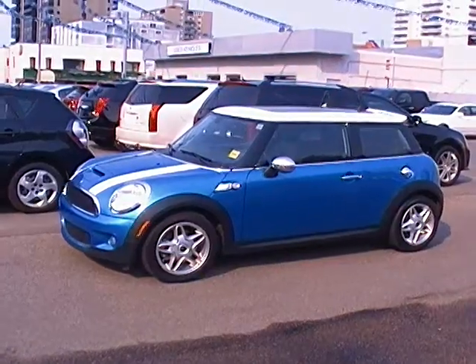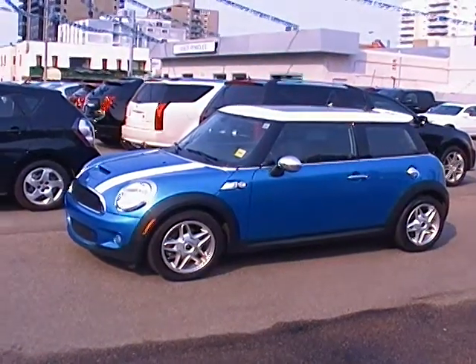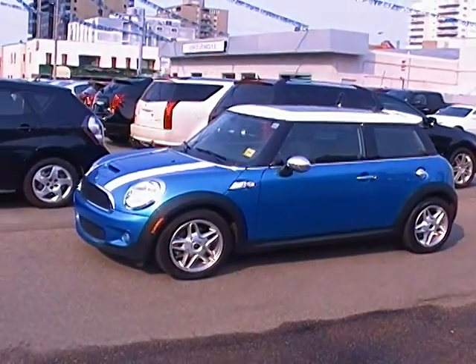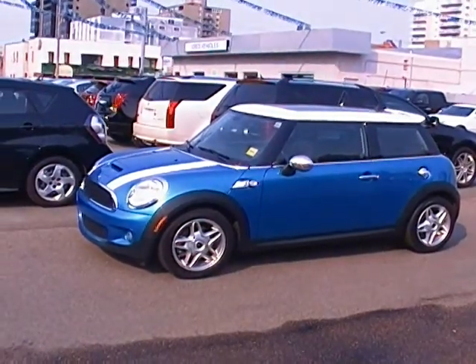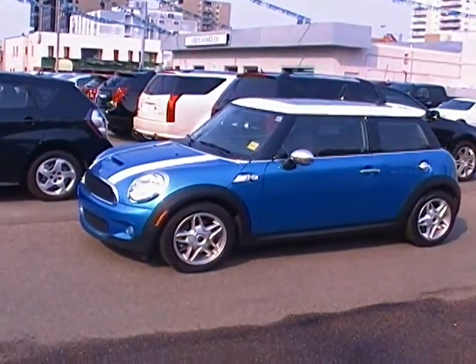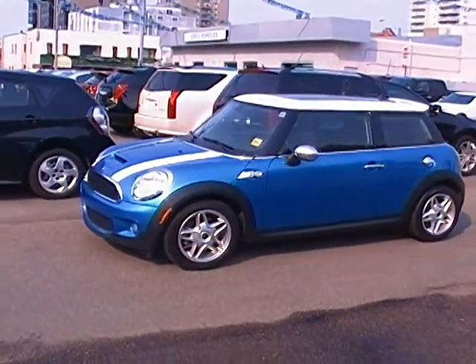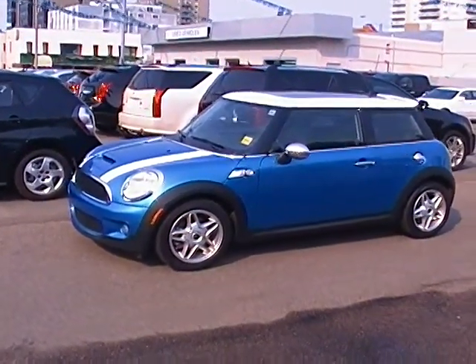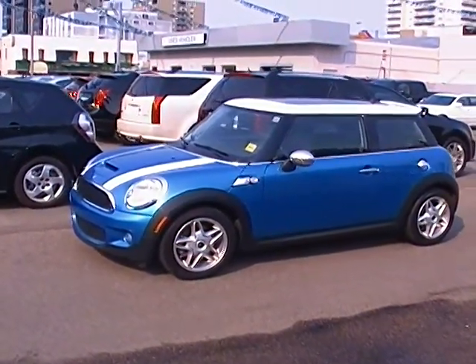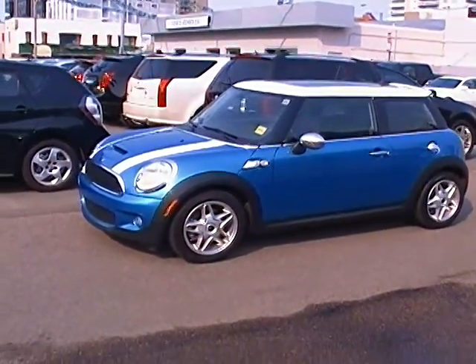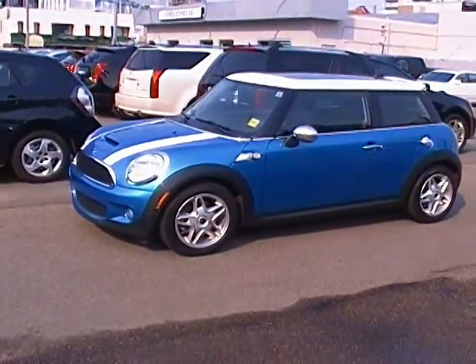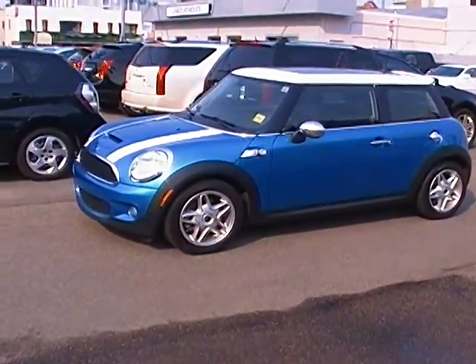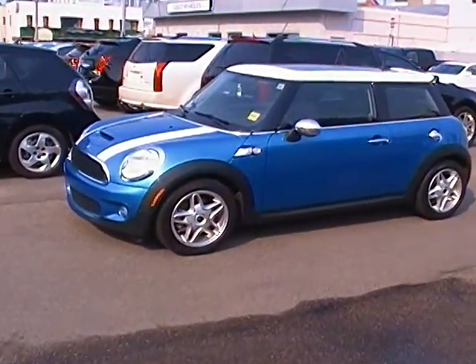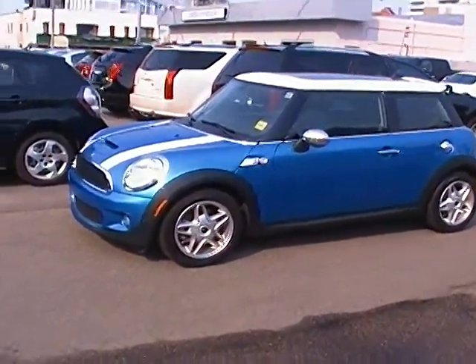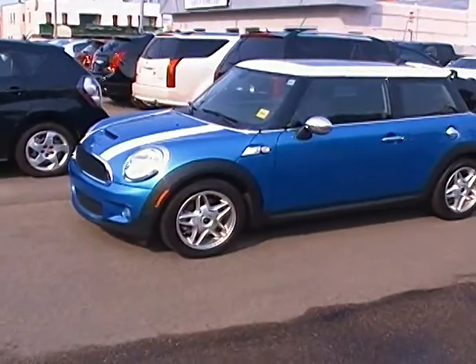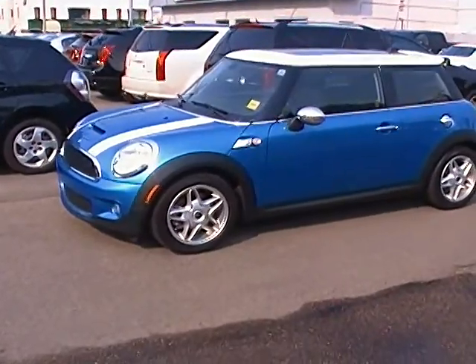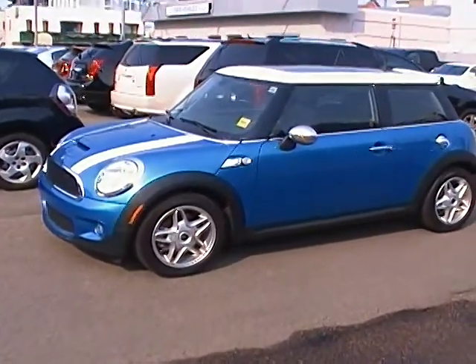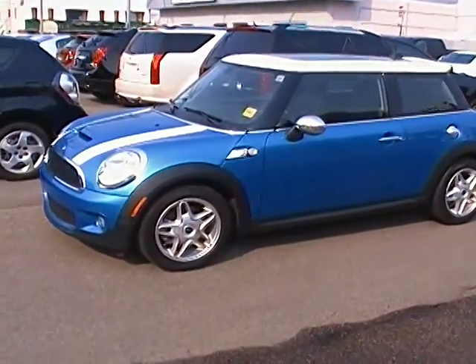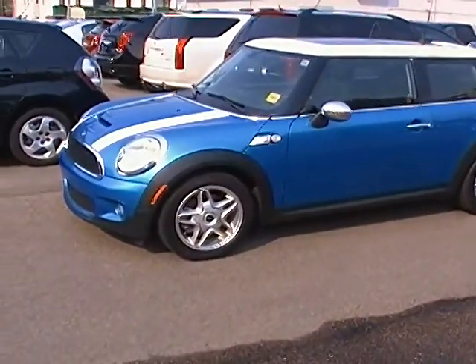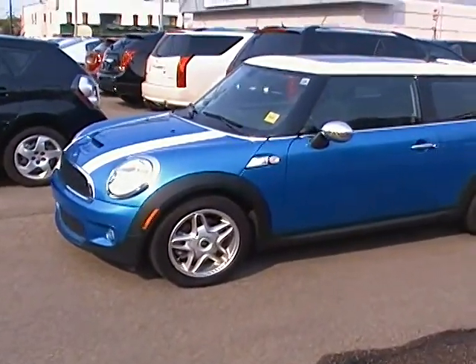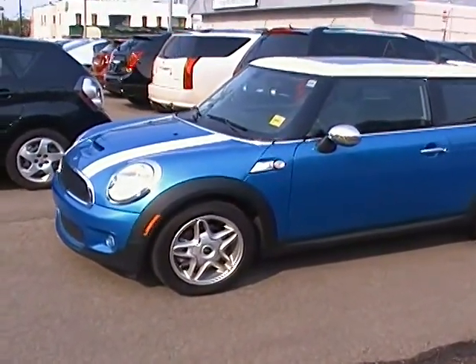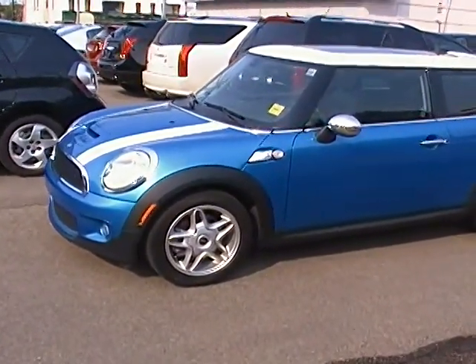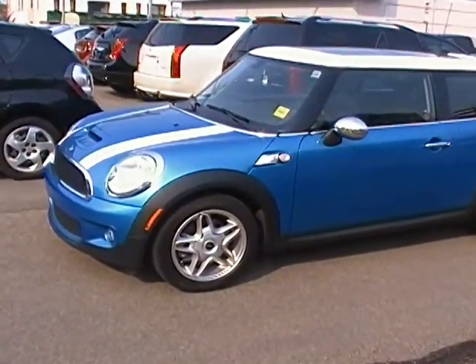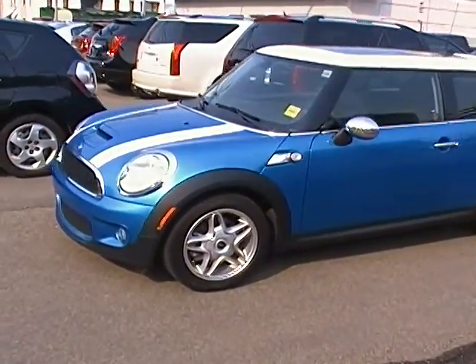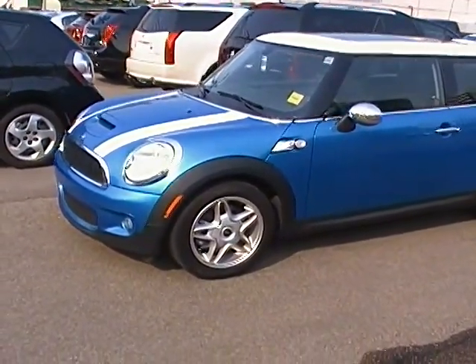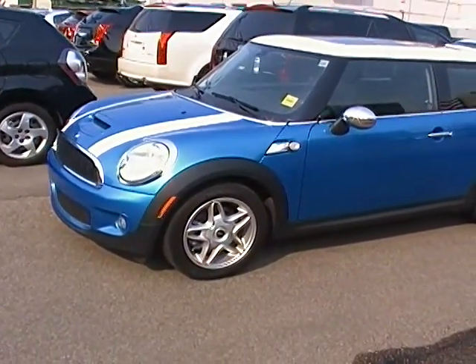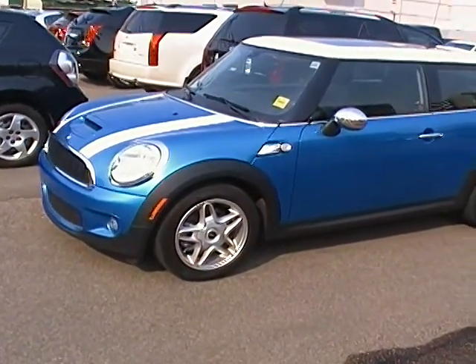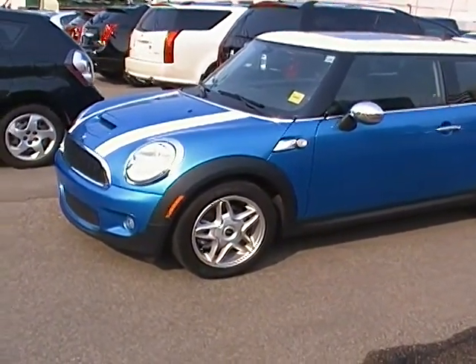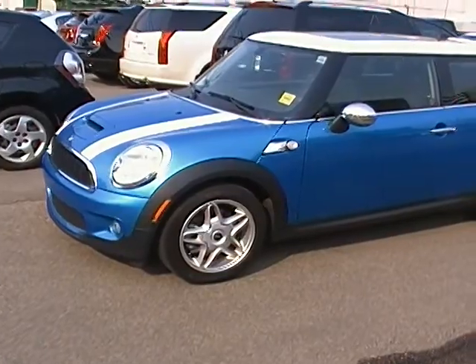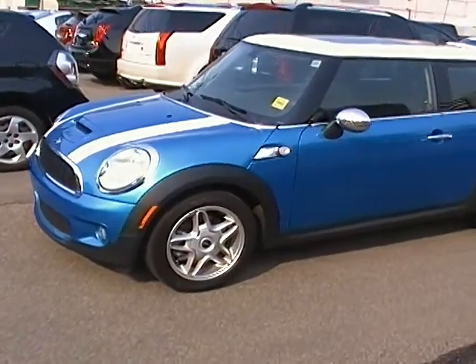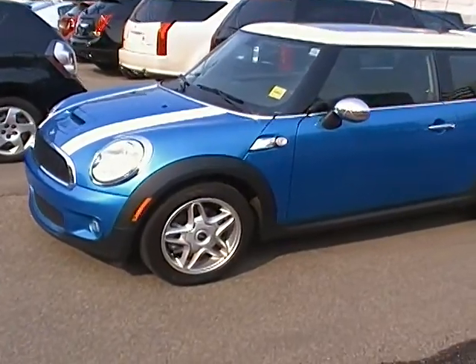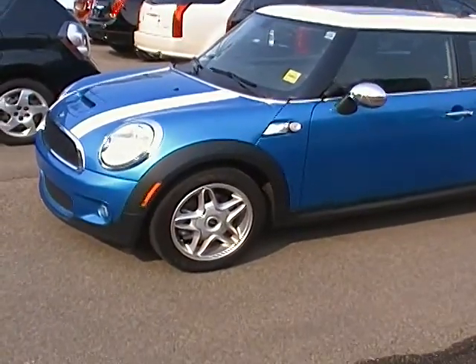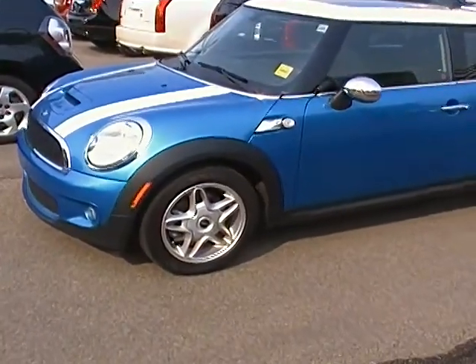Hello, welcome to Edmonton Motors here at 11445 Jasper Avenue in downtown Edmonton. Just here on the used lot and want to take a couple minutes and show you guys this 2007 Mini Cooper S that we just have.